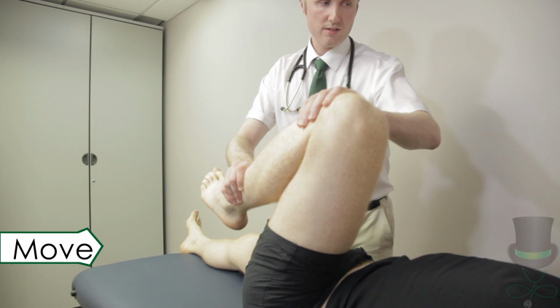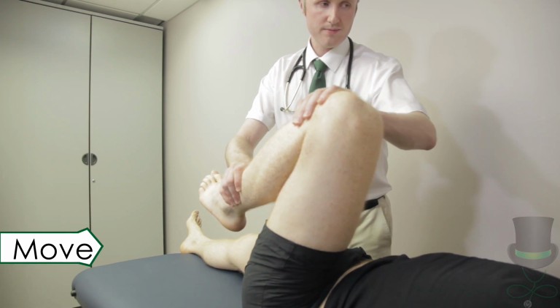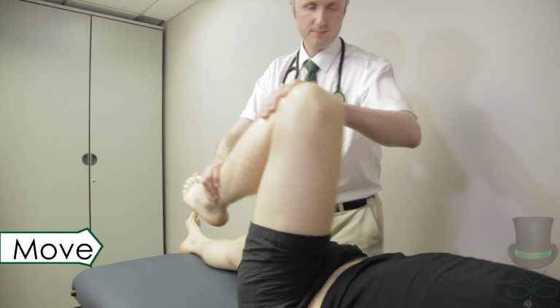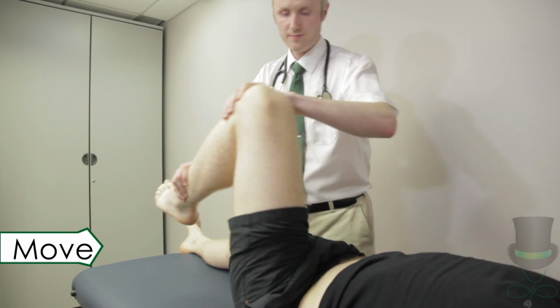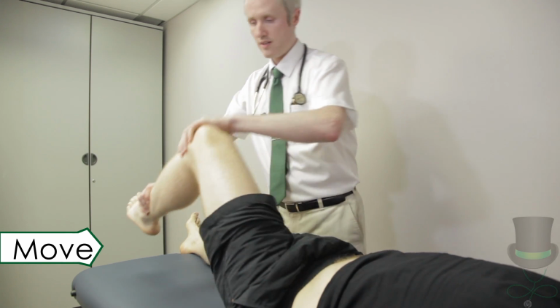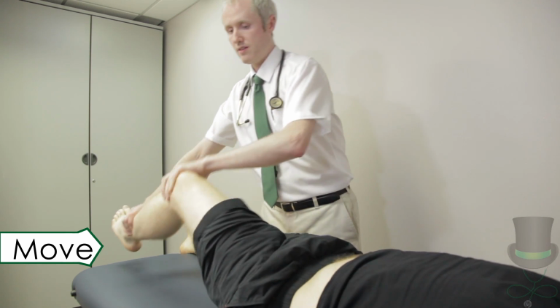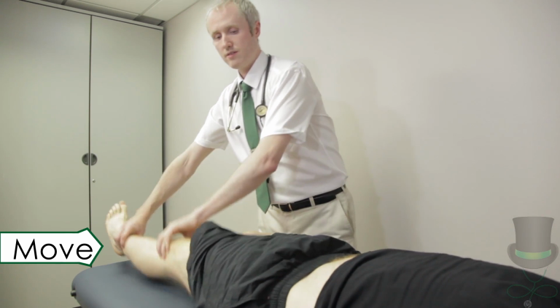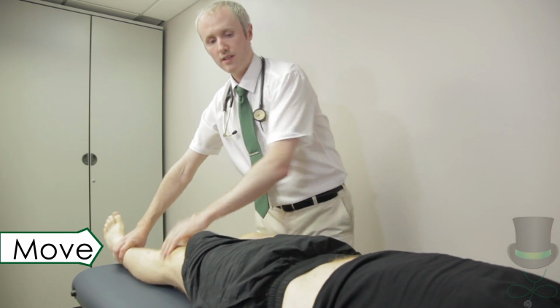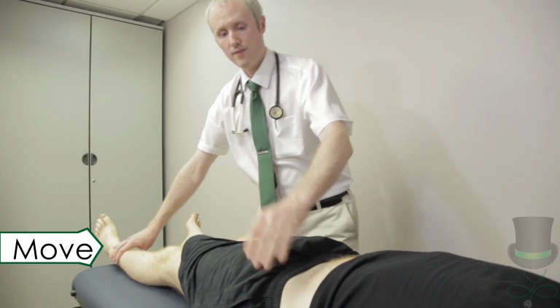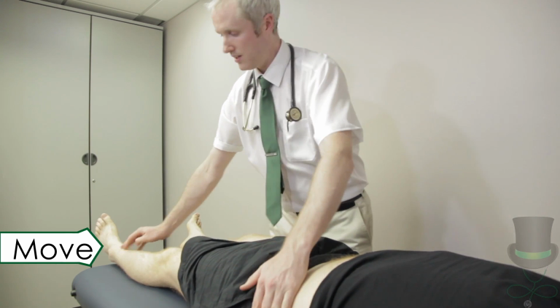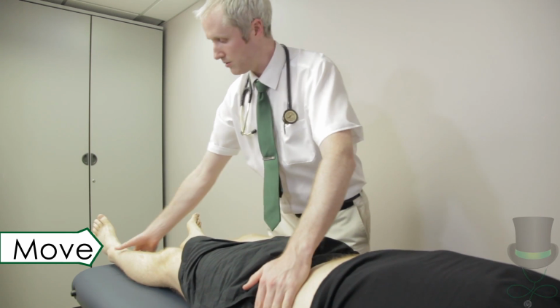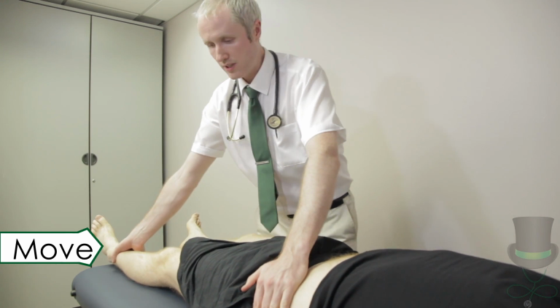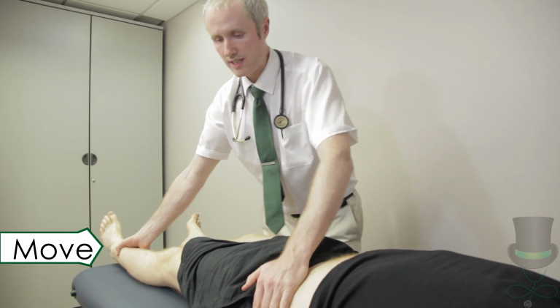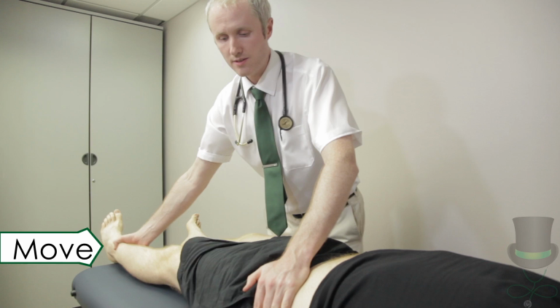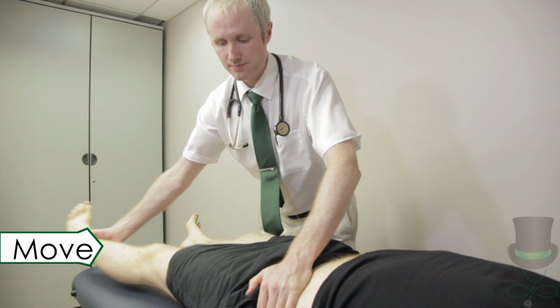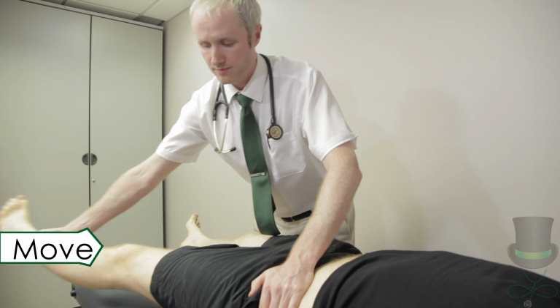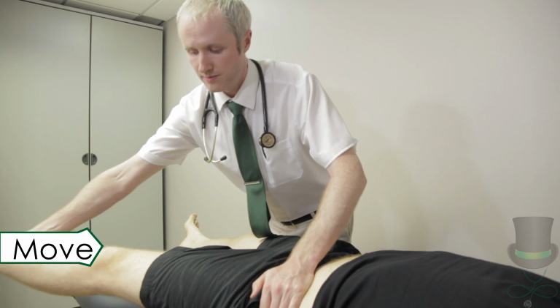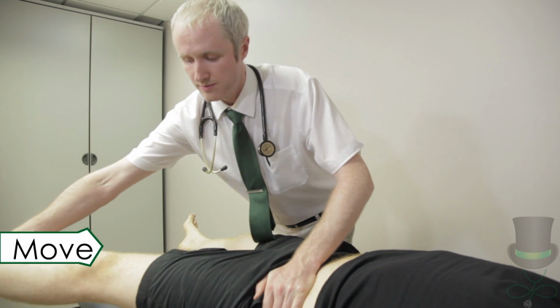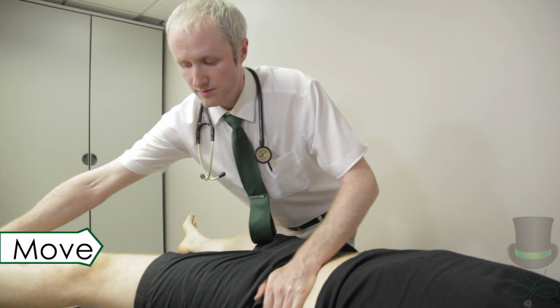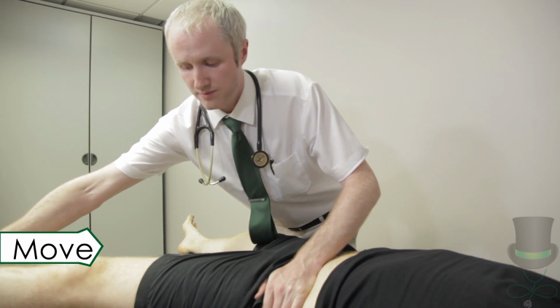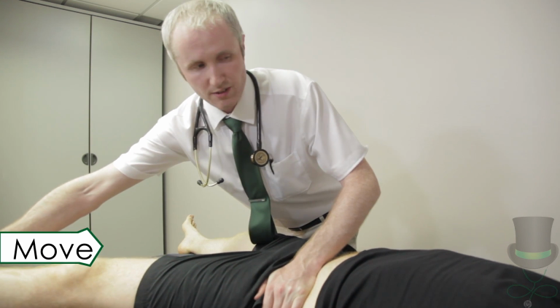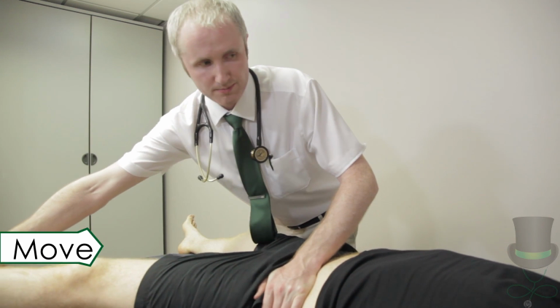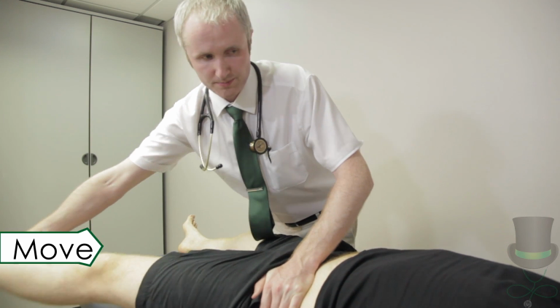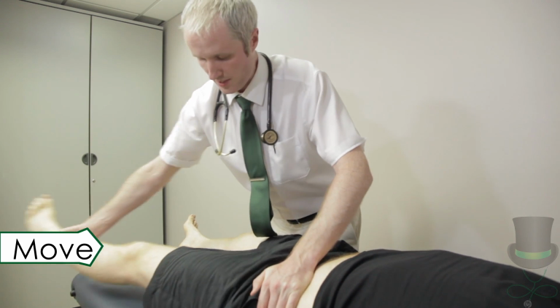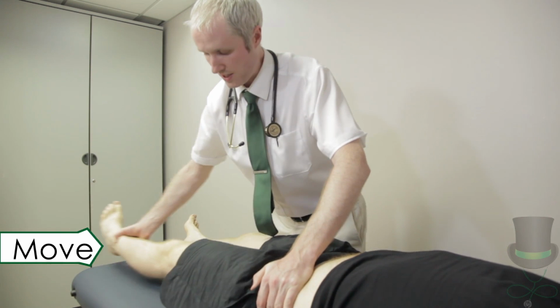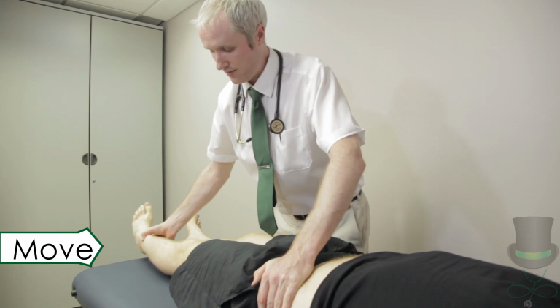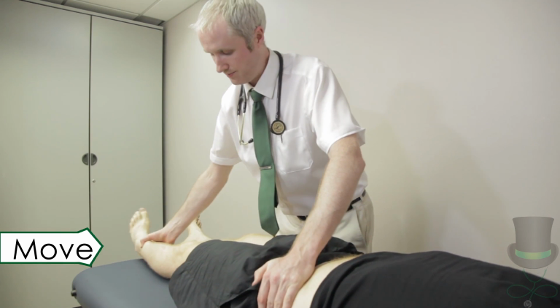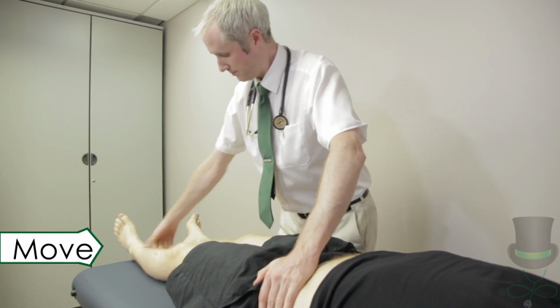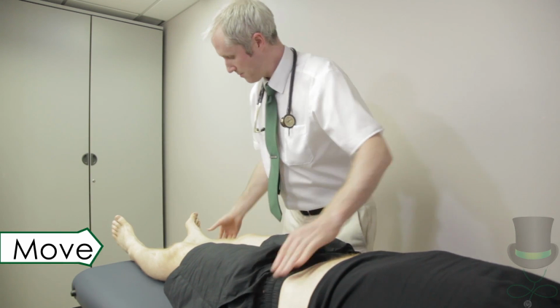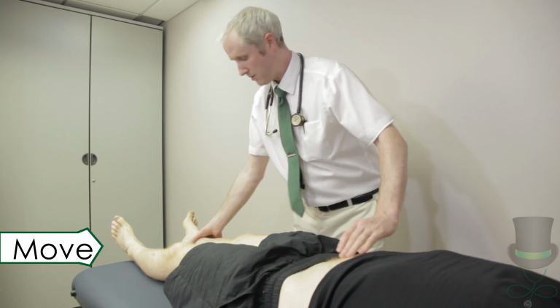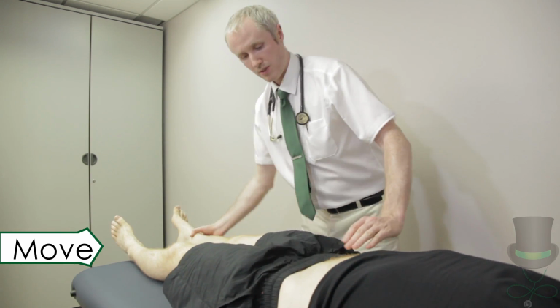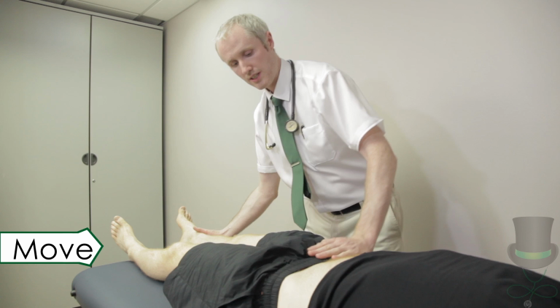Test for abduction and adduction by stabilising the iliac crest with one hand and abducting the hip out as far as possible and then moving it back to the starting position. Test each leg.